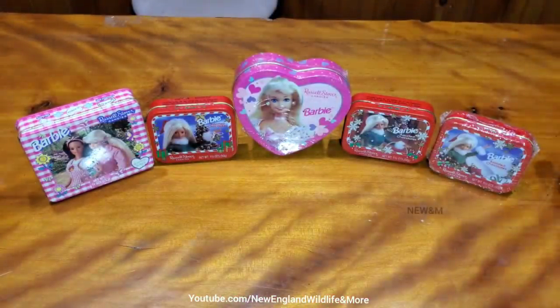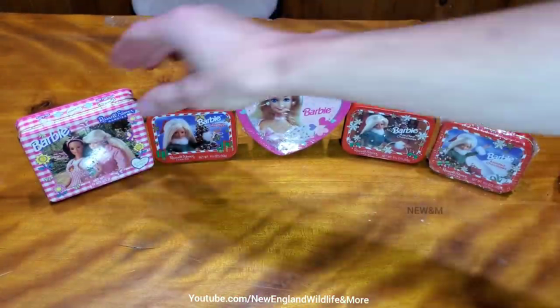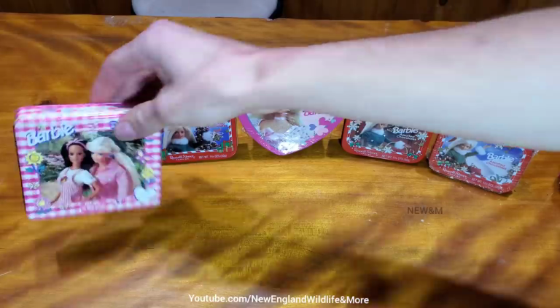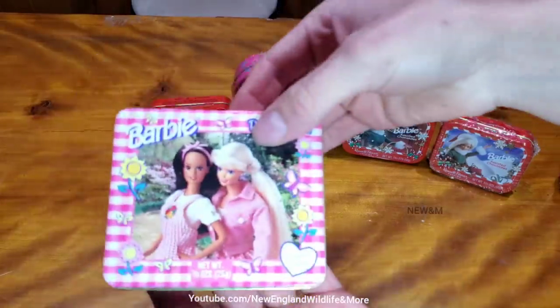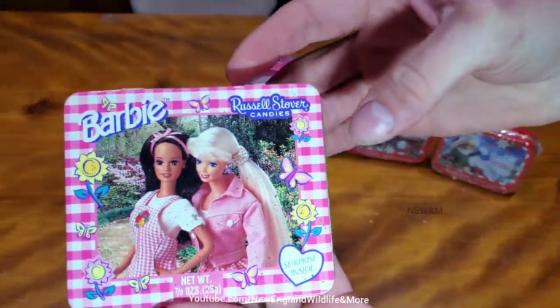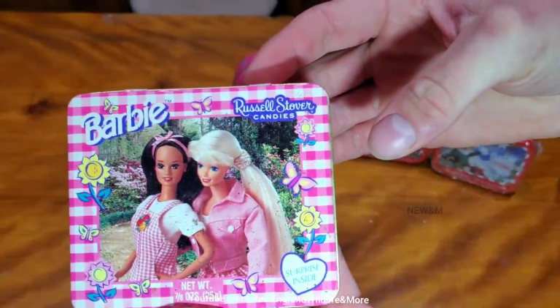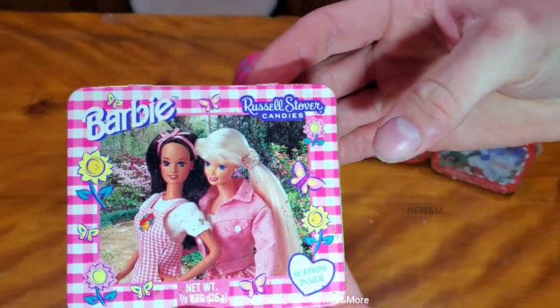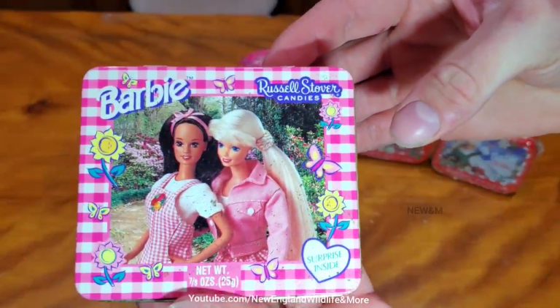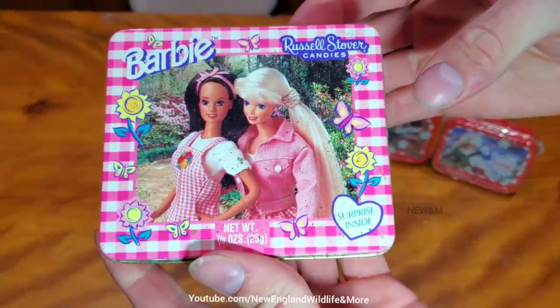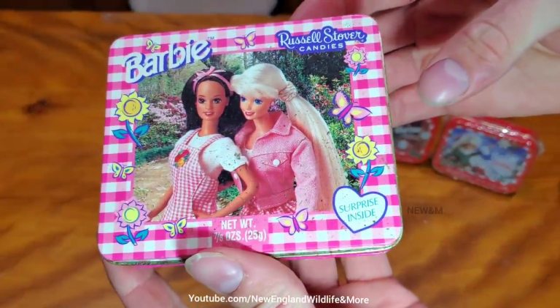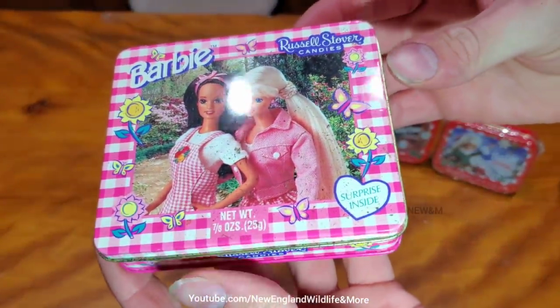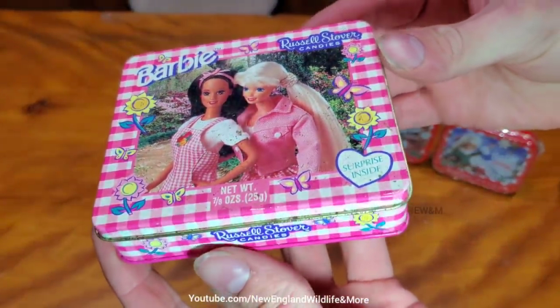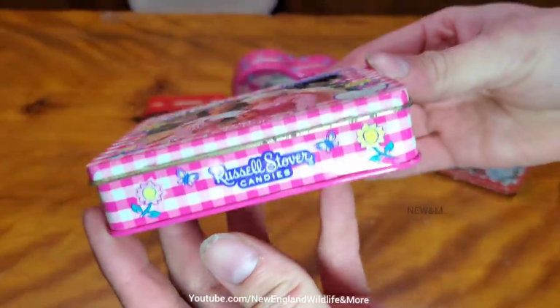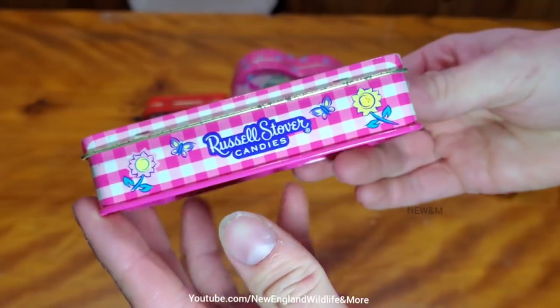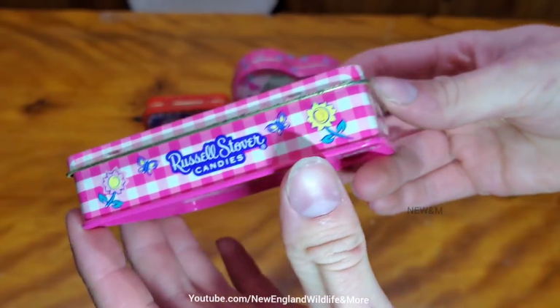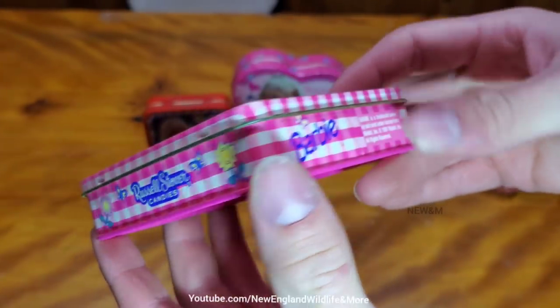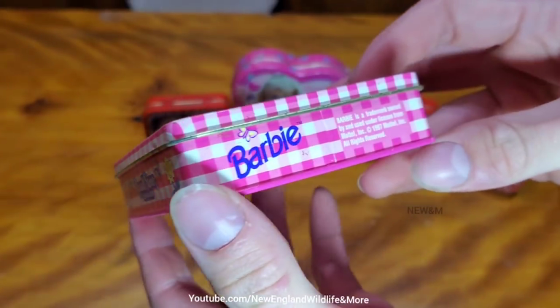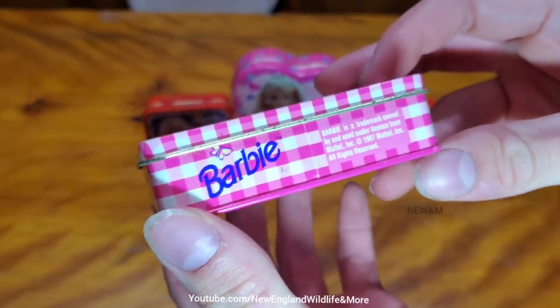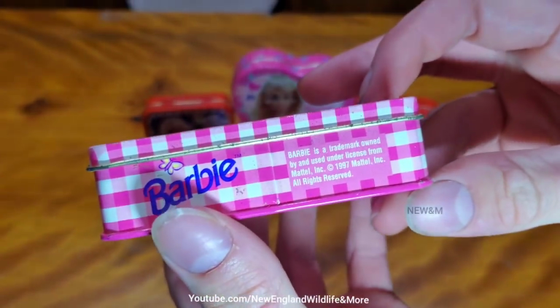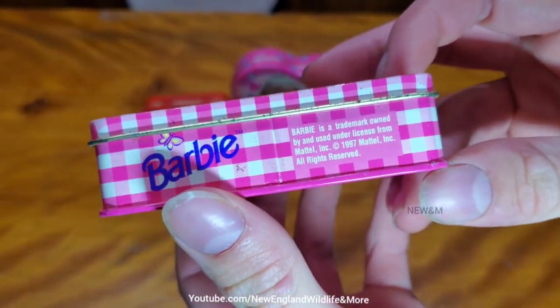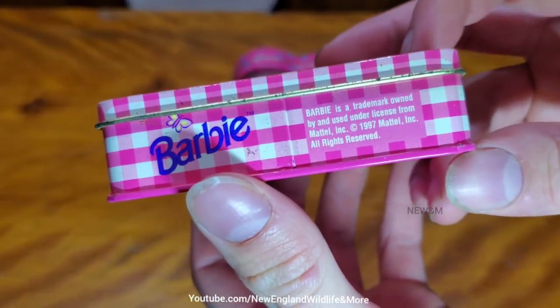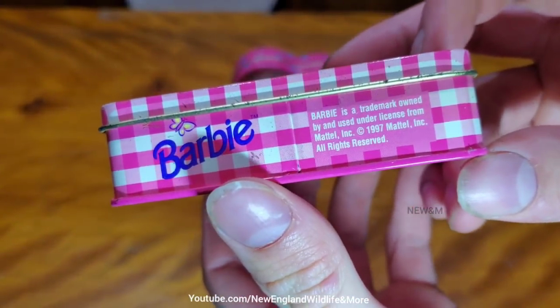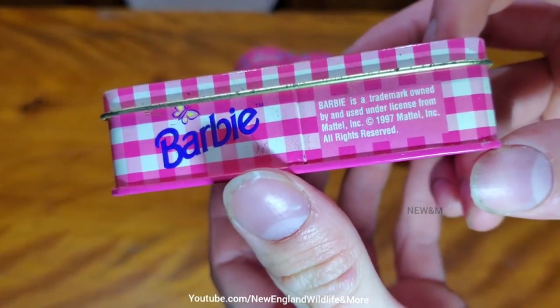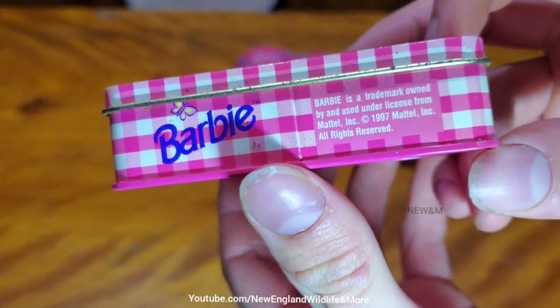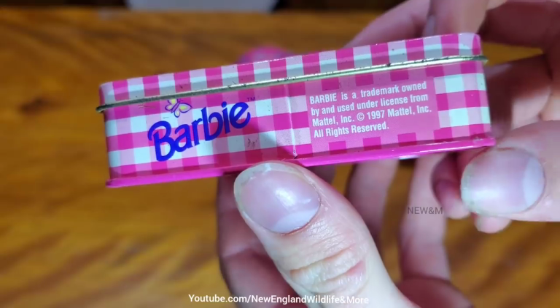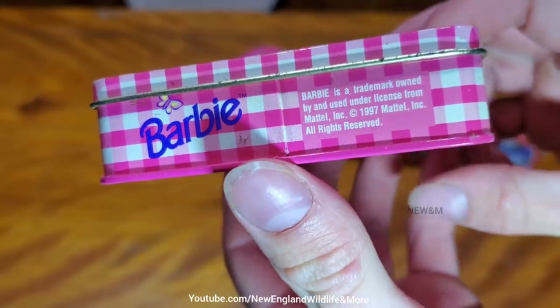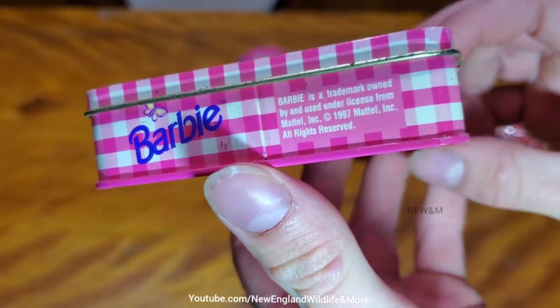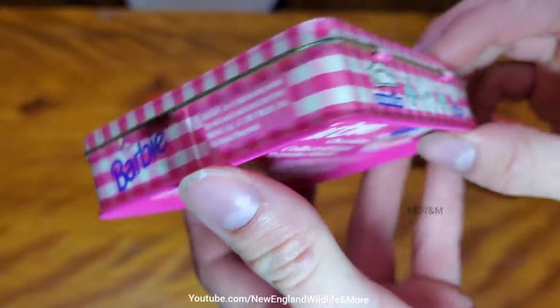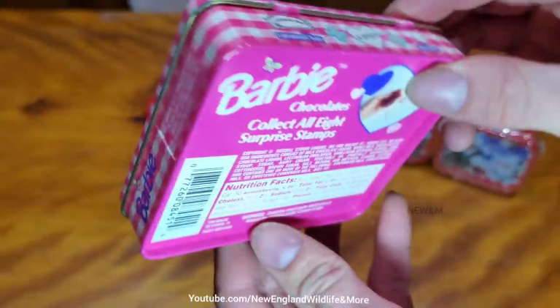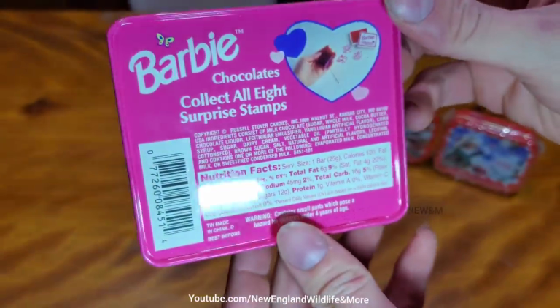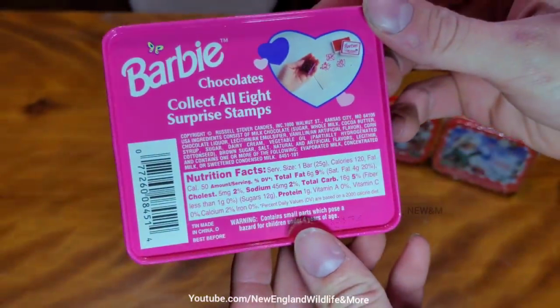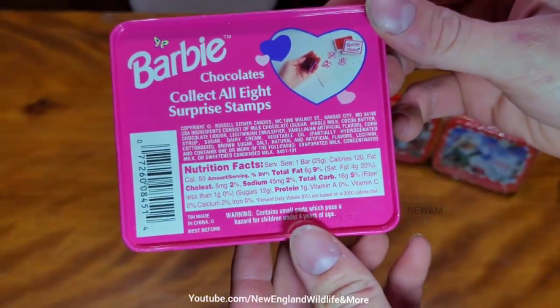Alright, here we go. This one here, it's in pretty good condition. It's got a little bit of rusting on it. But to a collector, that's no big issue. 1997 — so this is 24 years old.